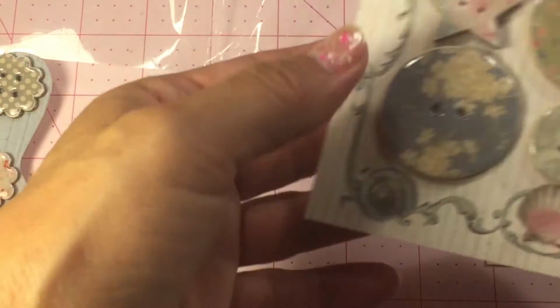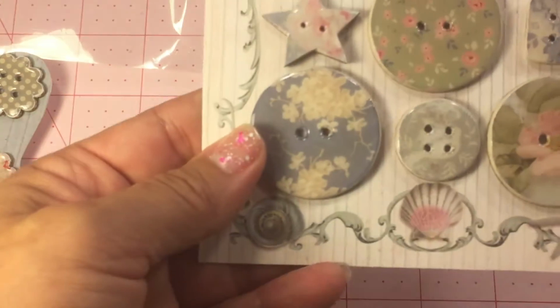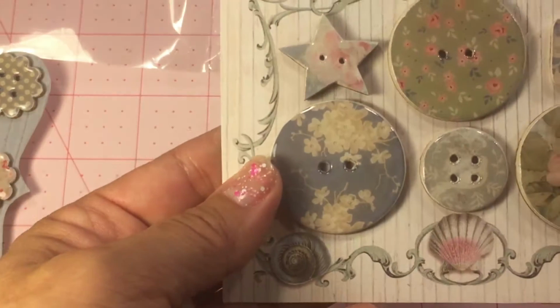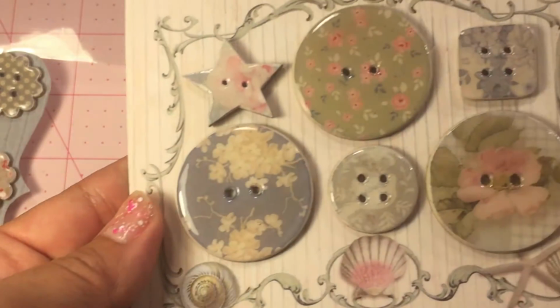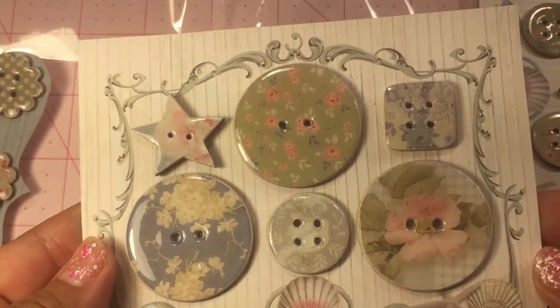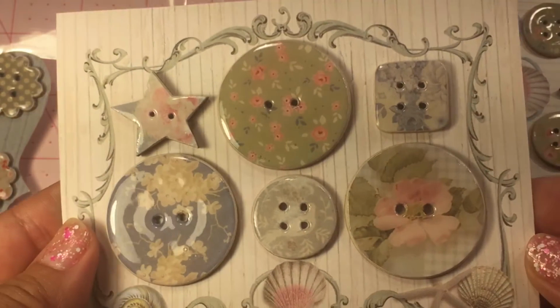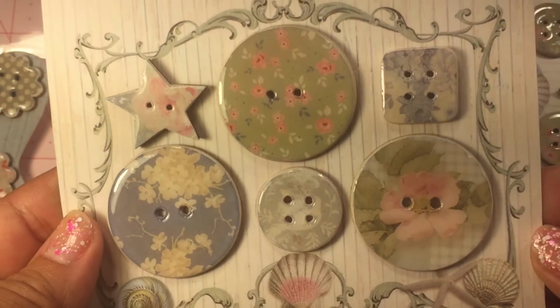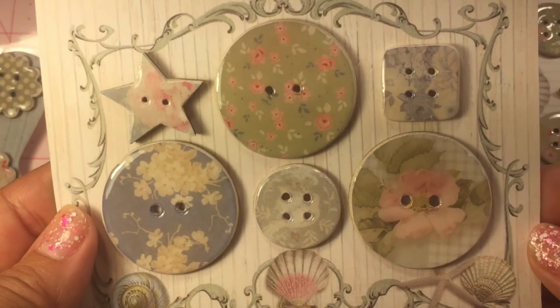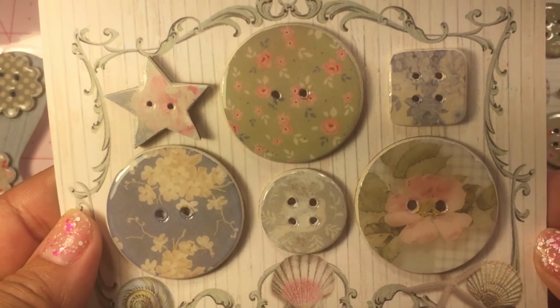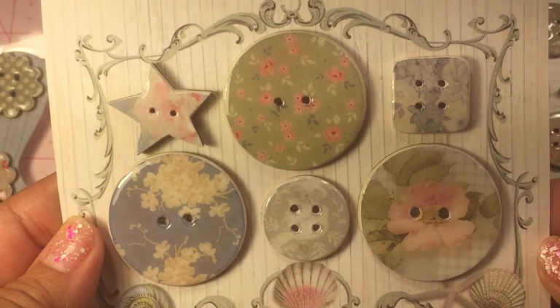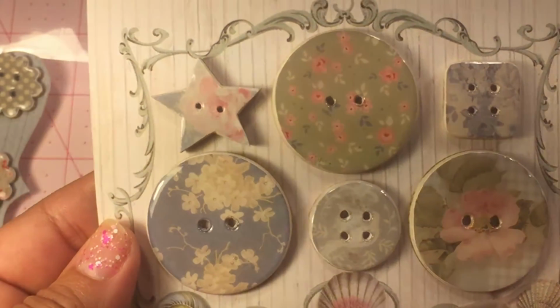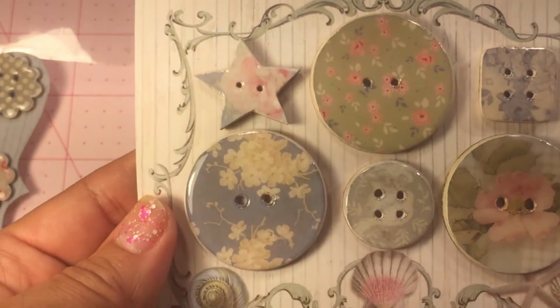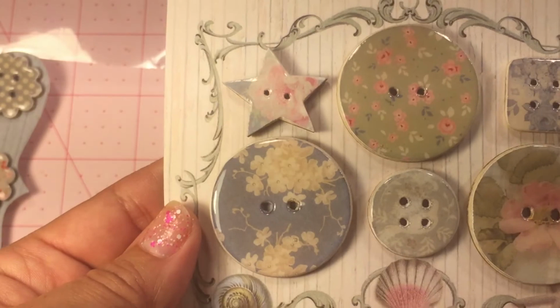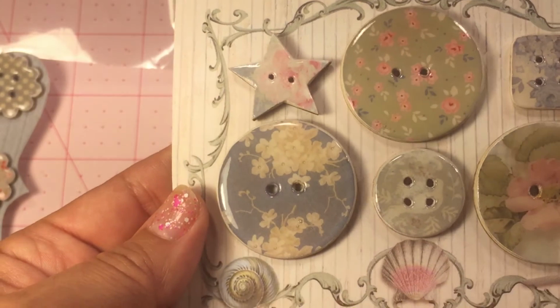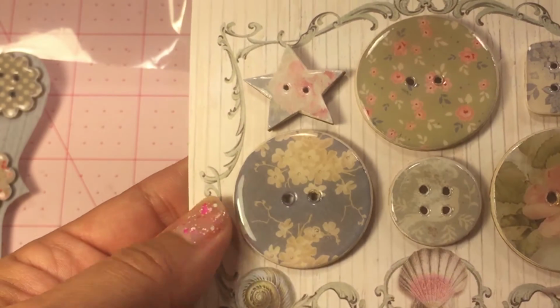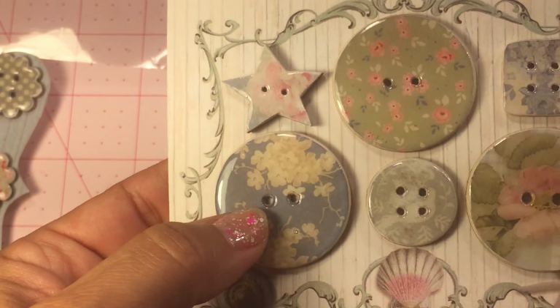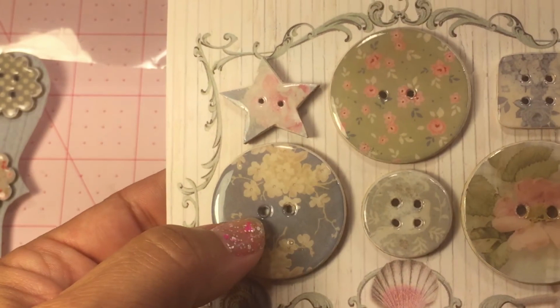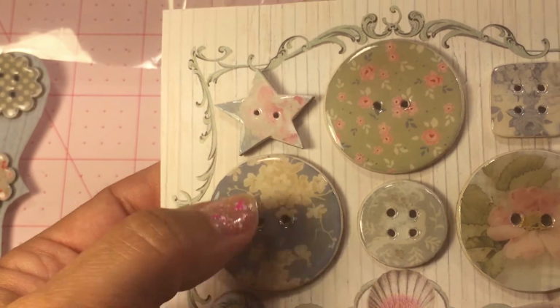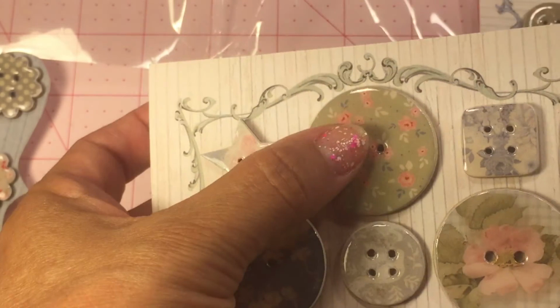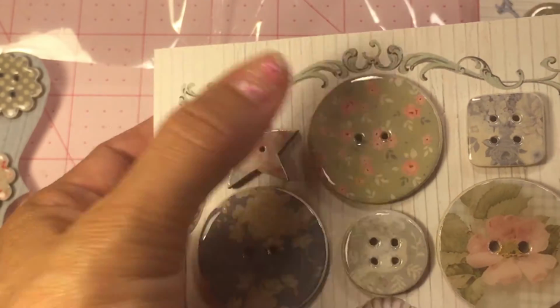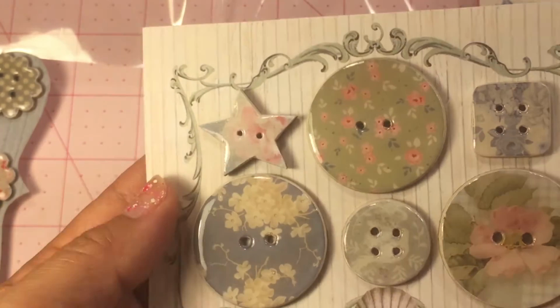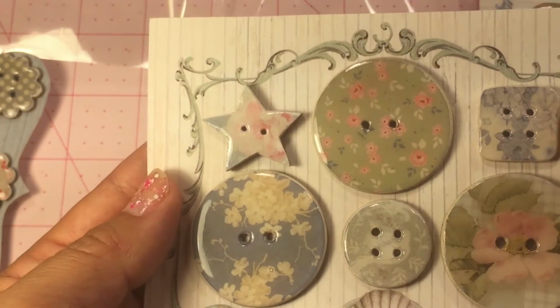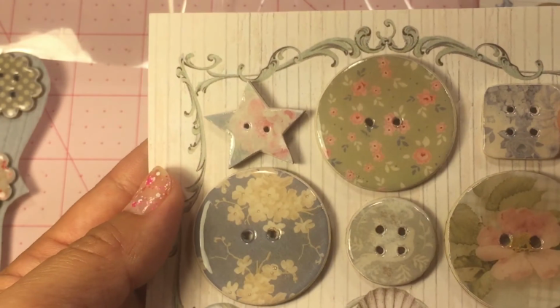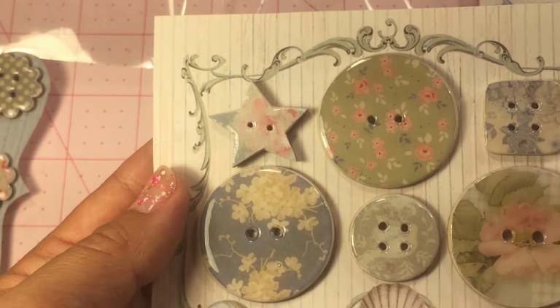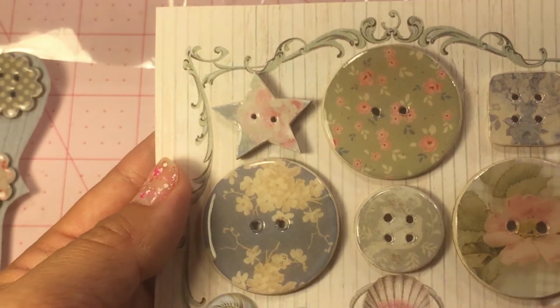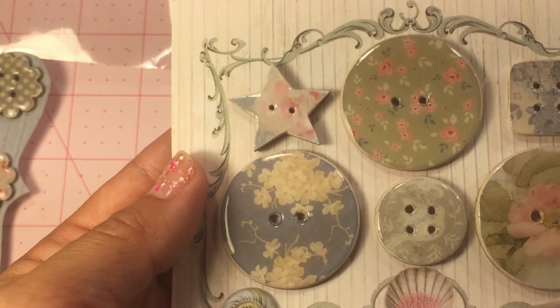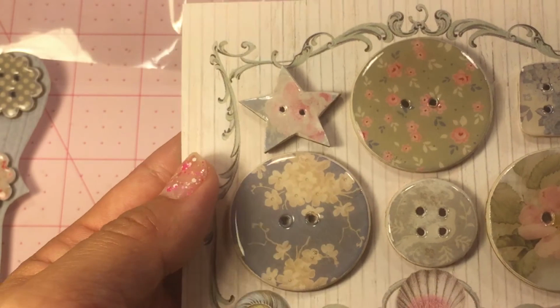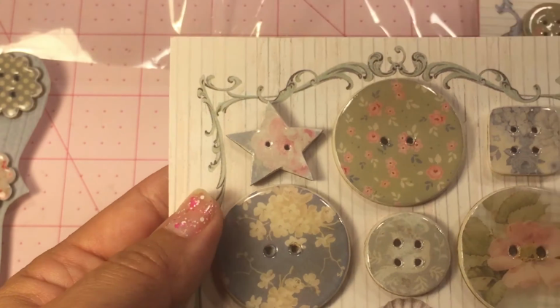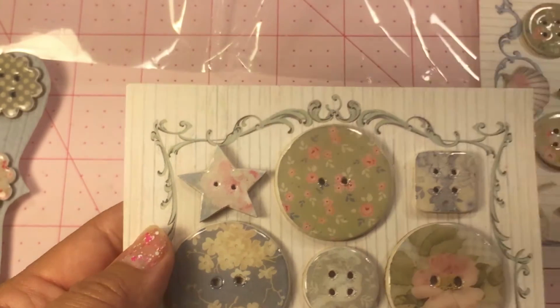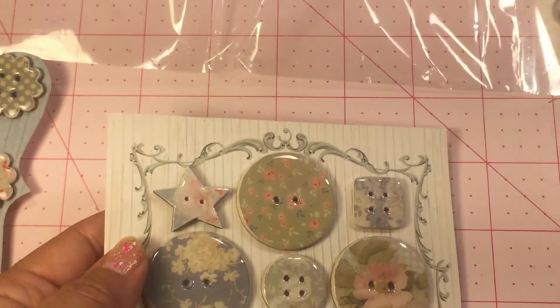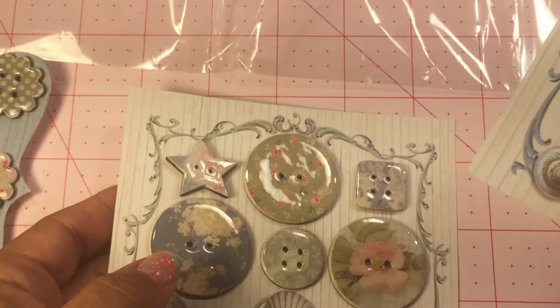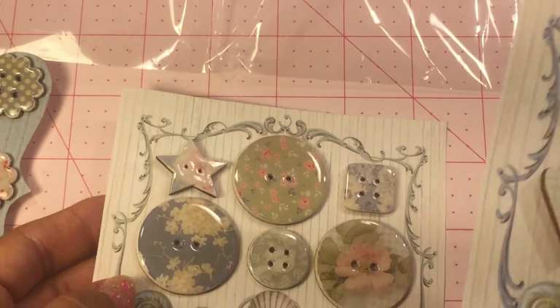Look at this. This is Tilda paper. Looks like that's Tilda paper — that is. So is that. That's so gorgeous. Thank you, Yvonne. Thank you so much.